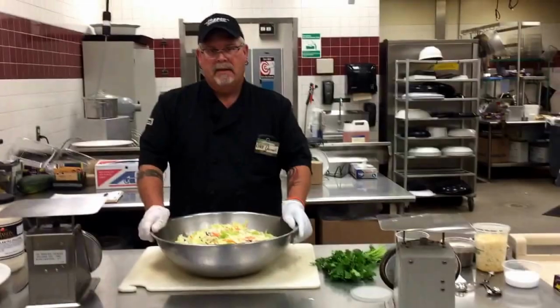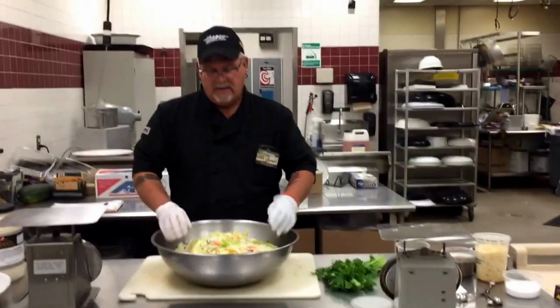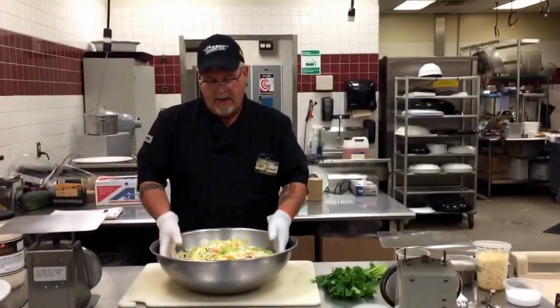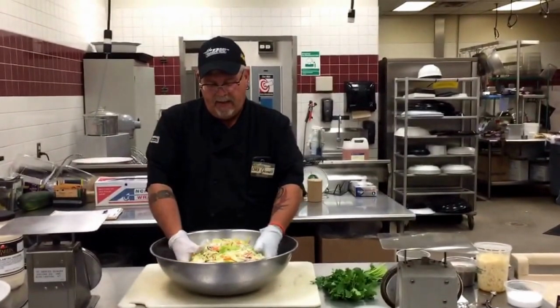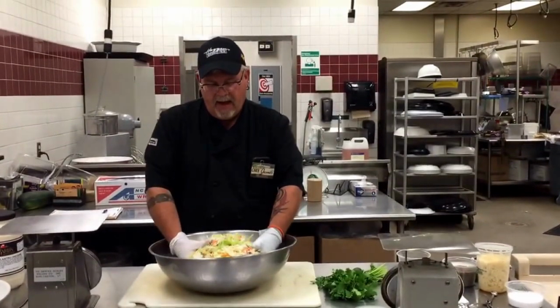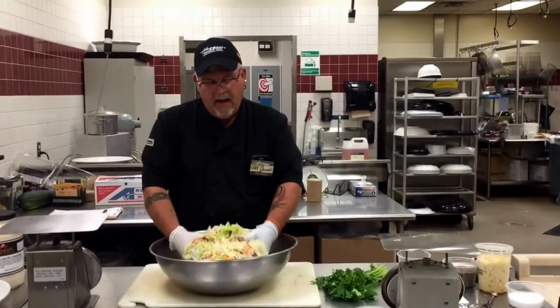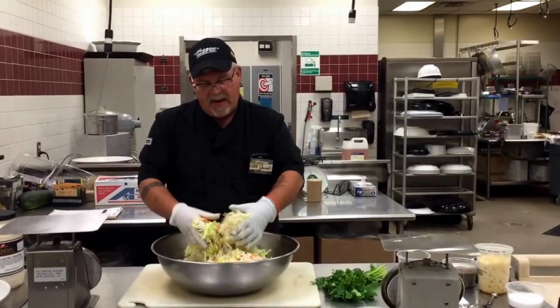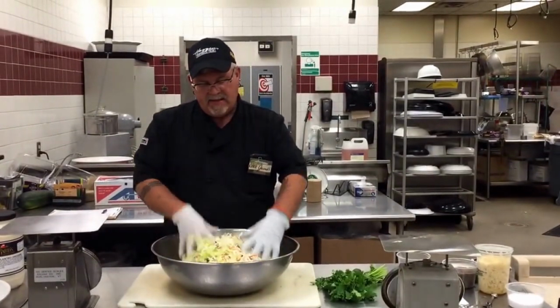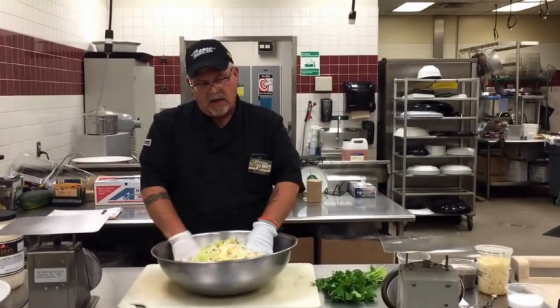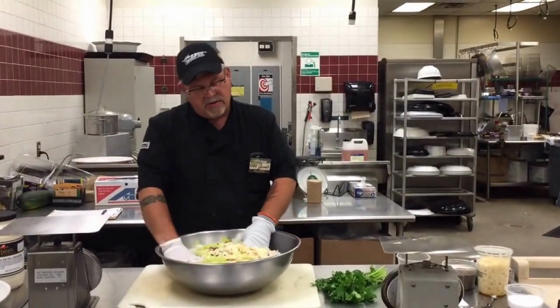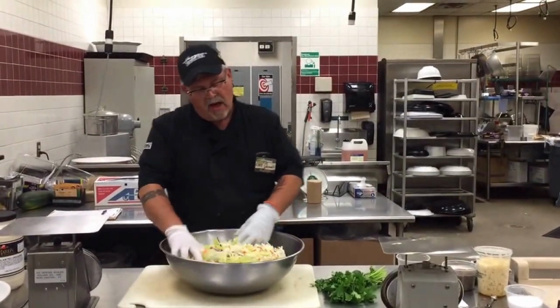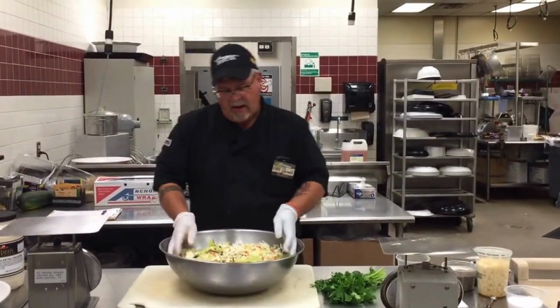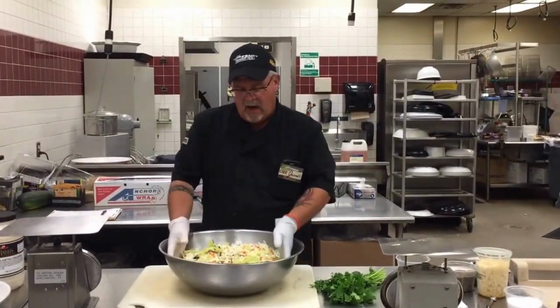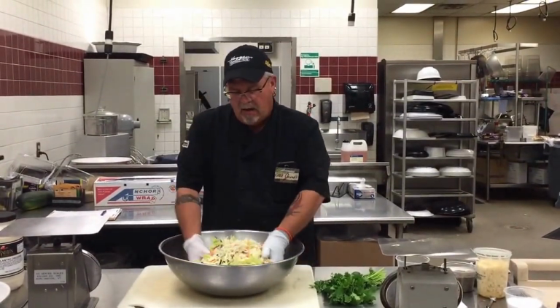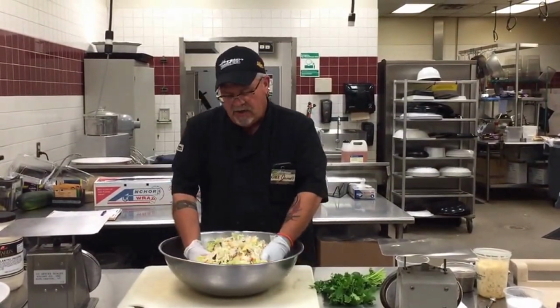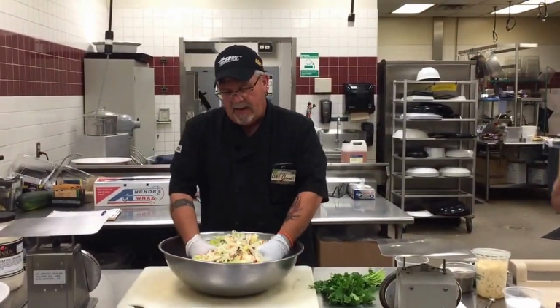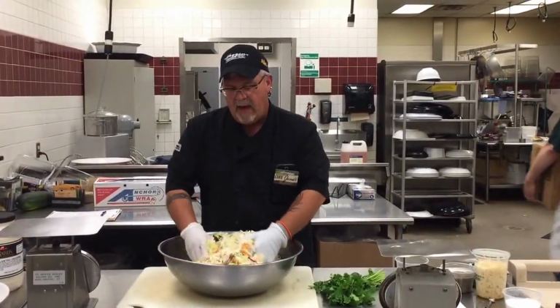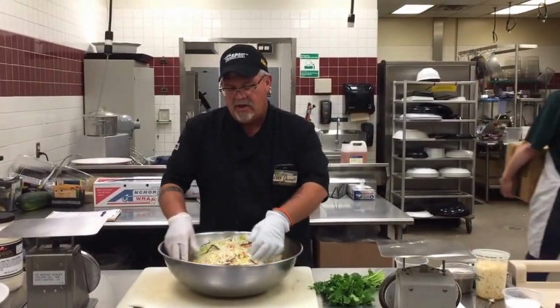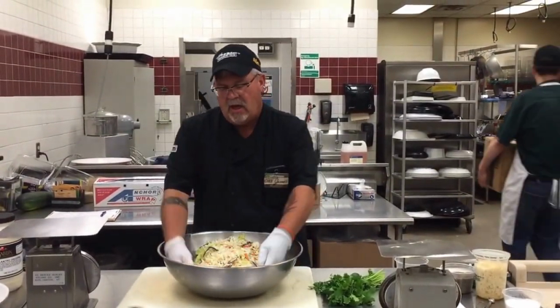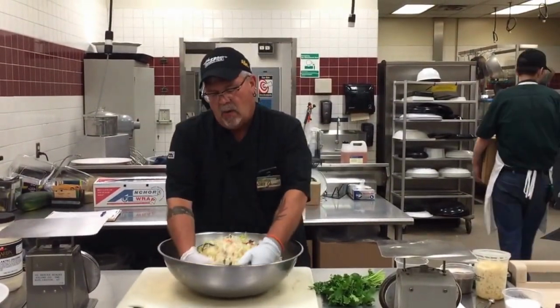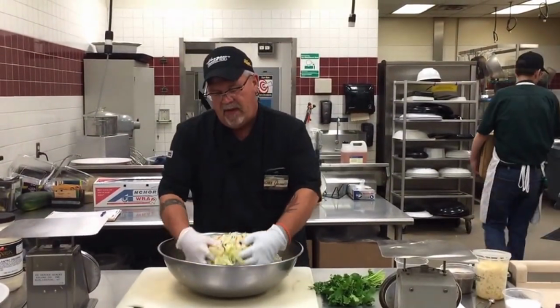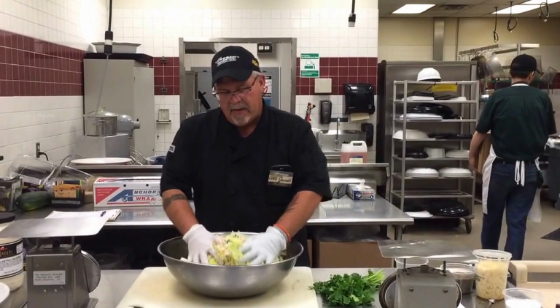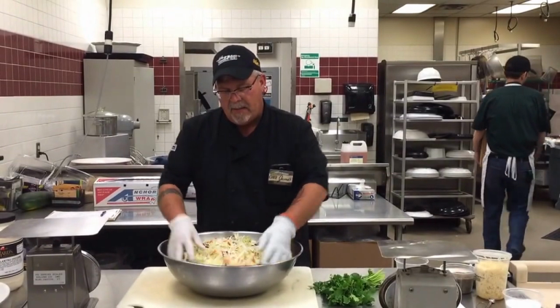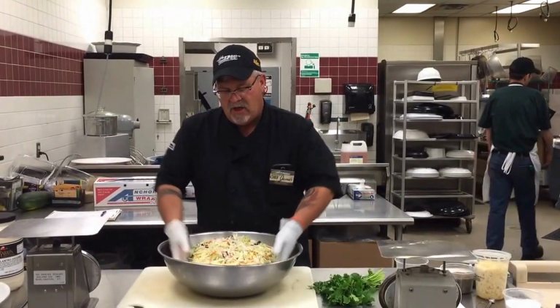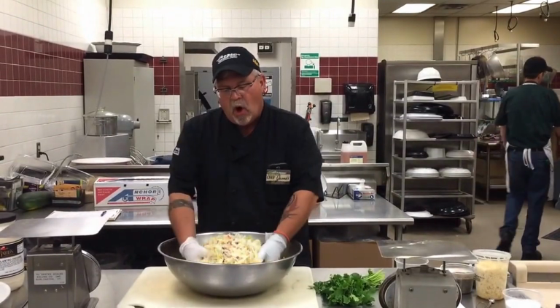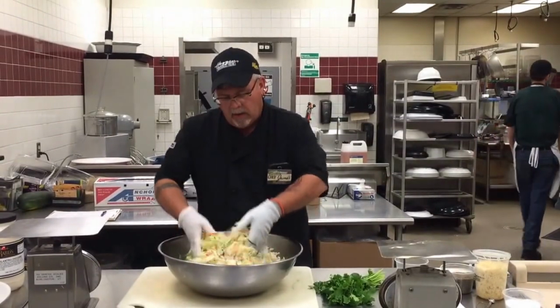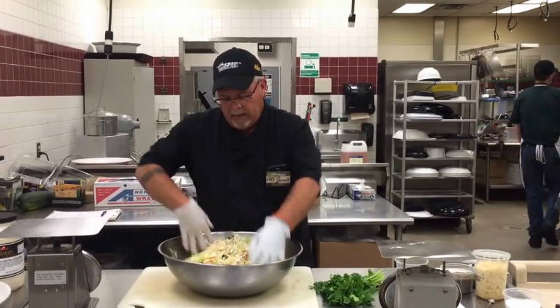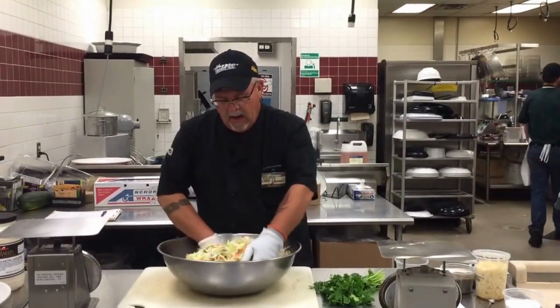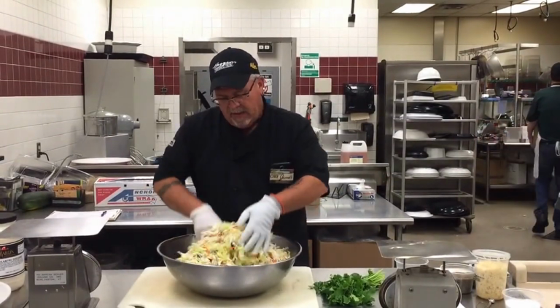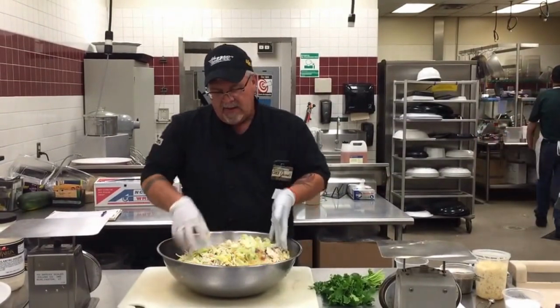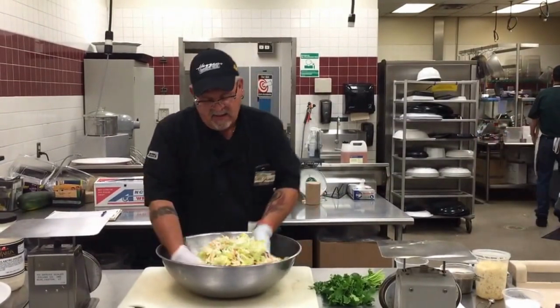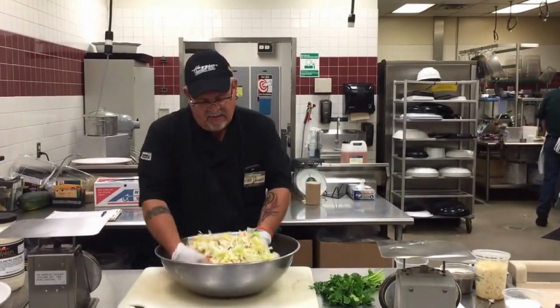So I'm making that spicy cilantro slaw. I've got the shredded cabbage along with the Napa cabbage, mixing those together.